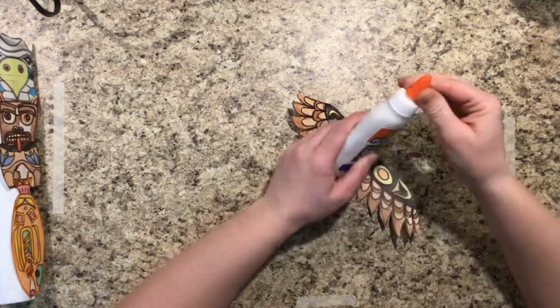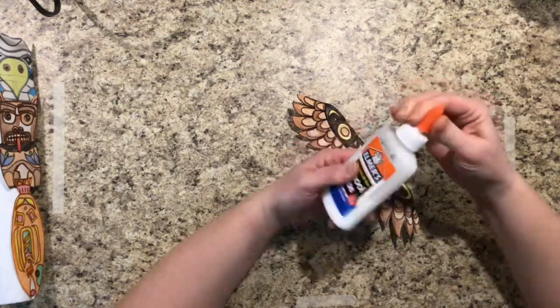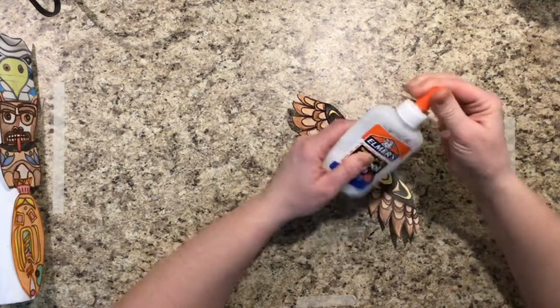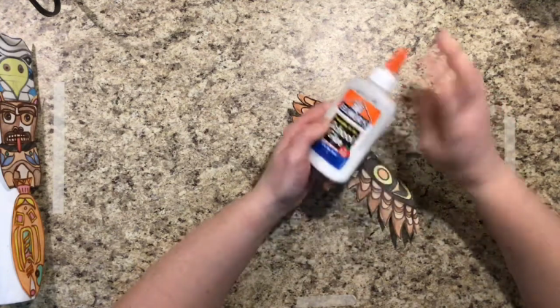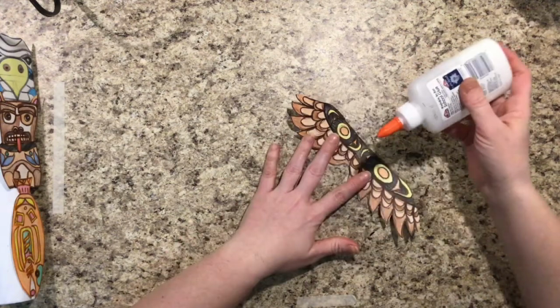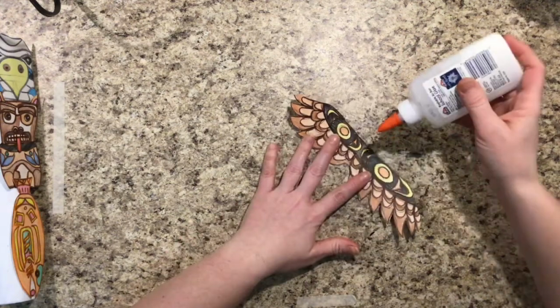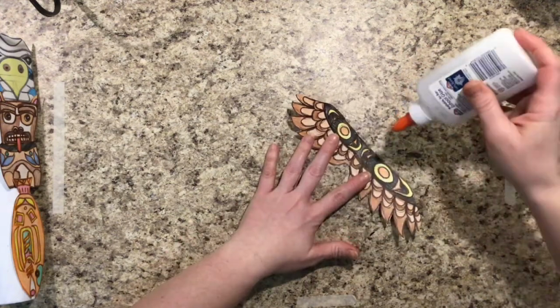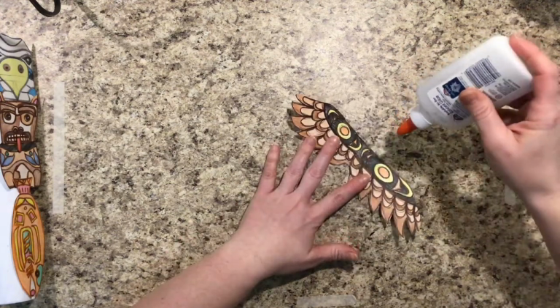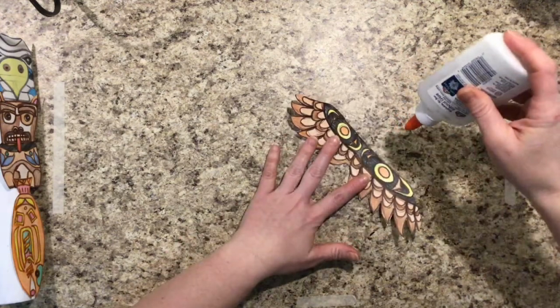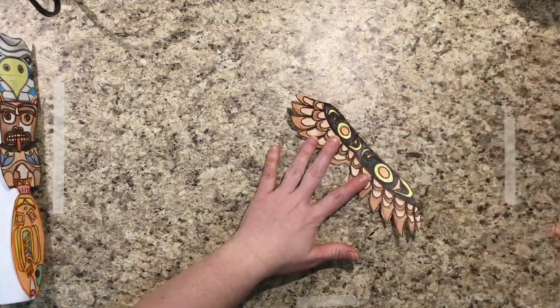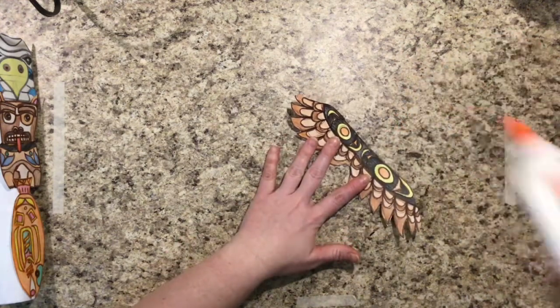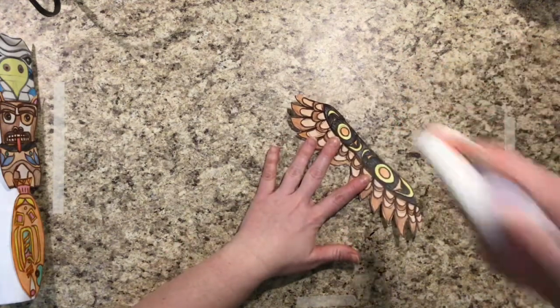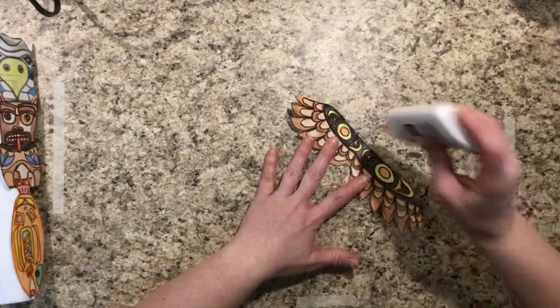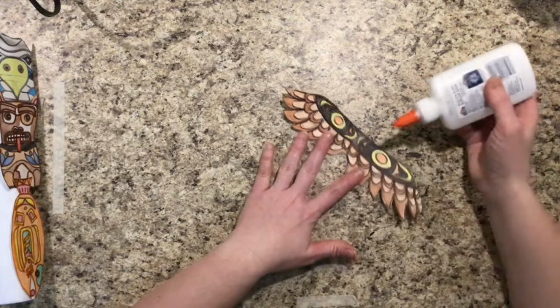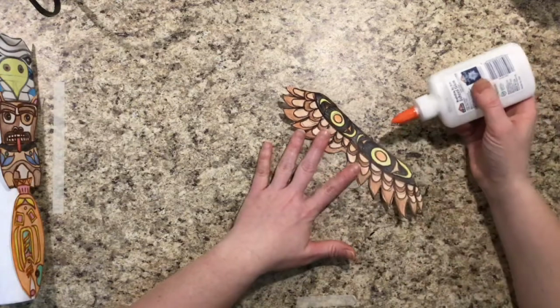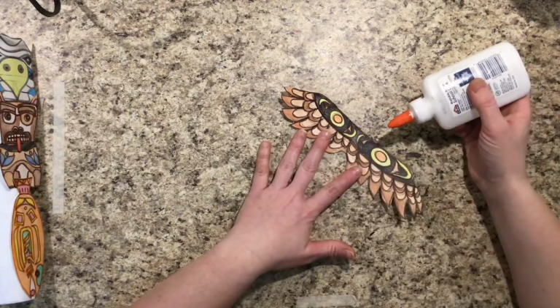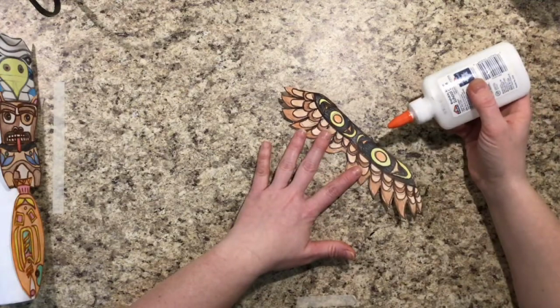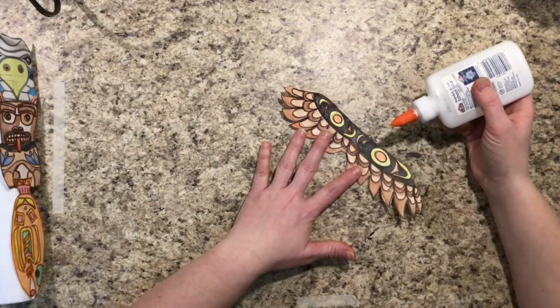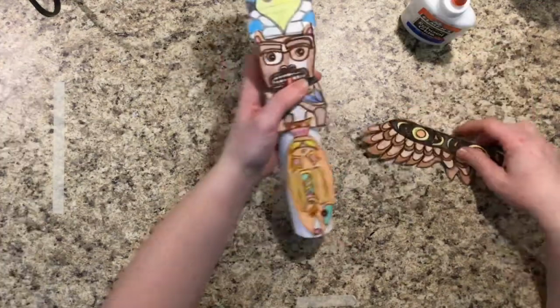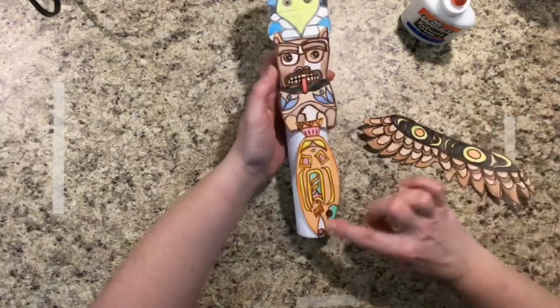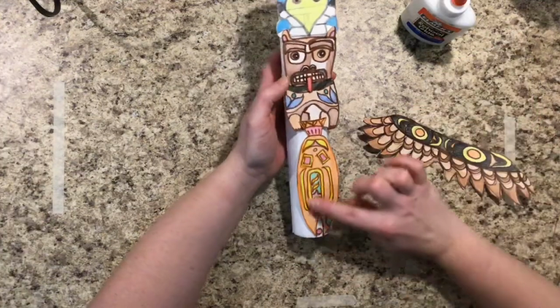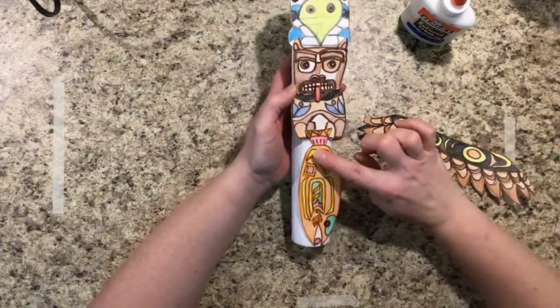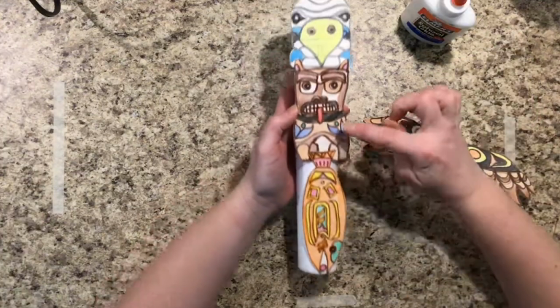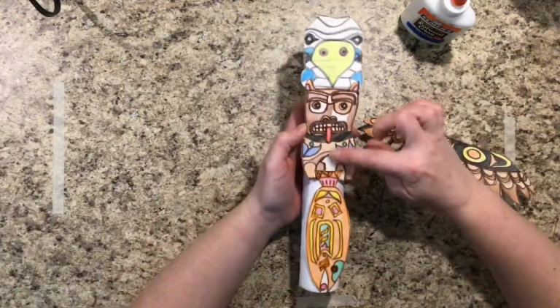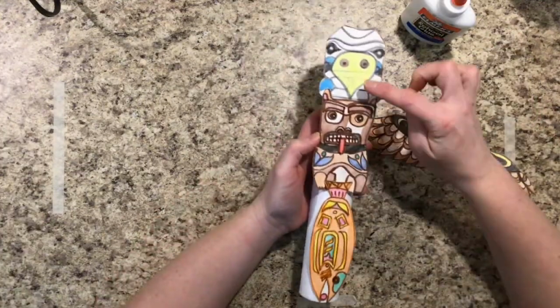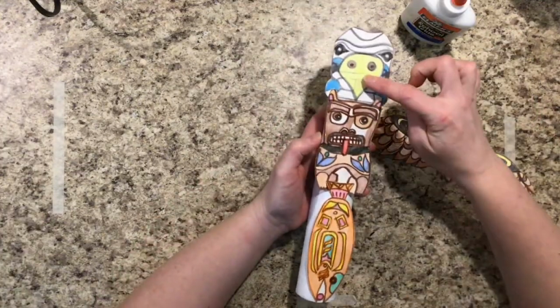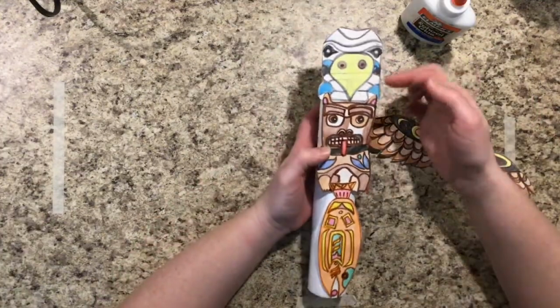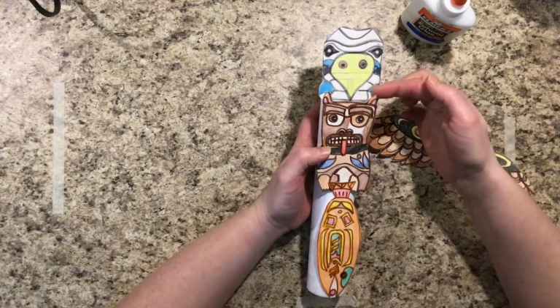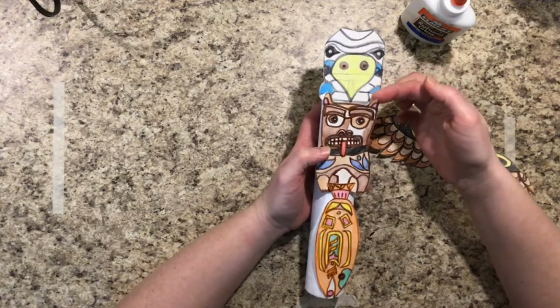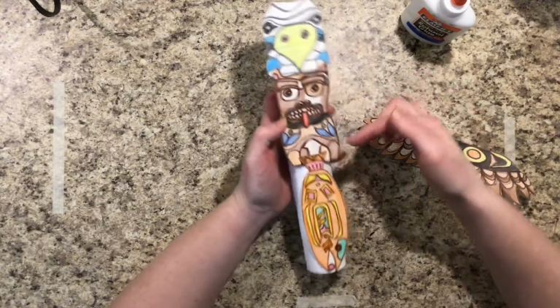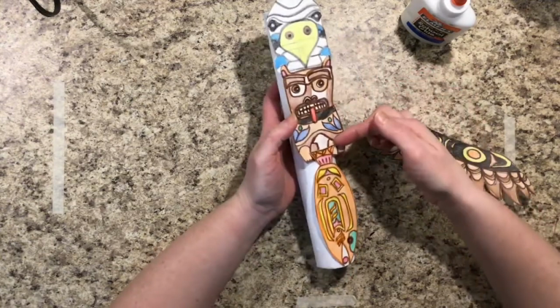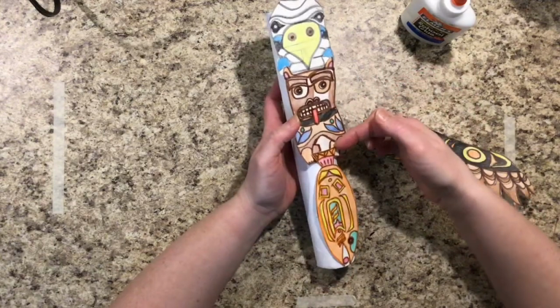When you use the Elmer's glue, you have to untwist the cap, and then shake it upside down one, two, three times — just like we would a ketchup bottle. I've already glued down my fish, dog, and eagle.